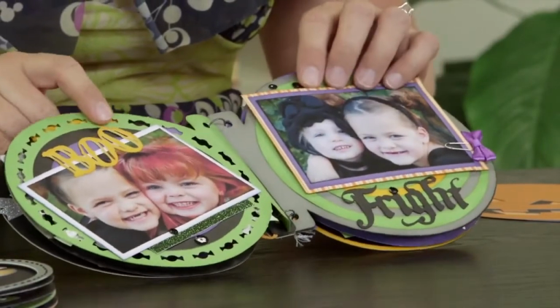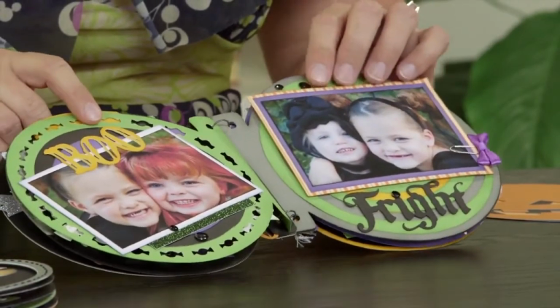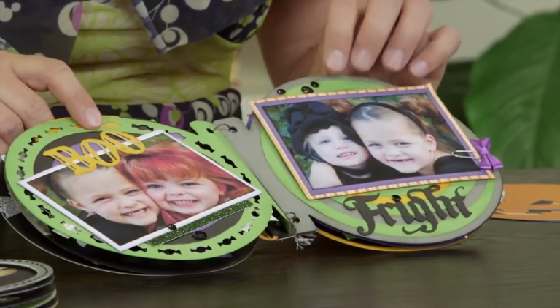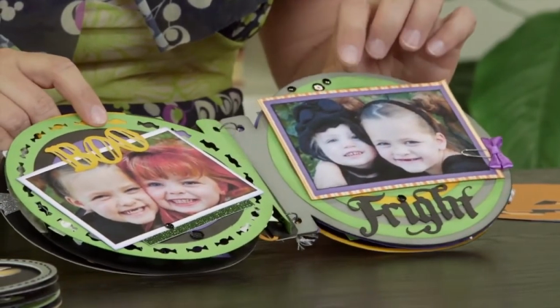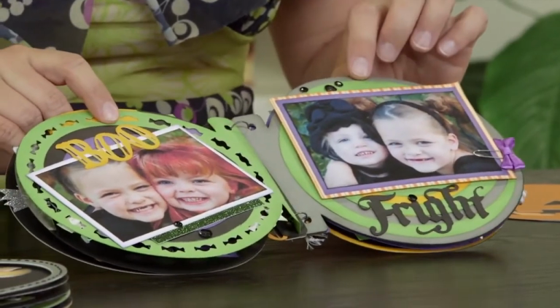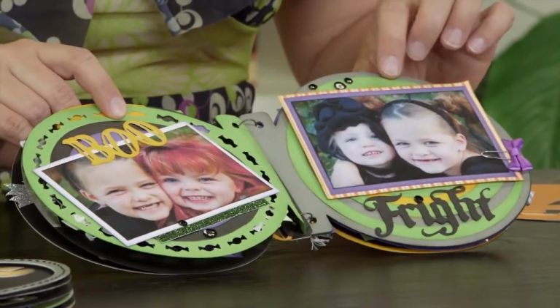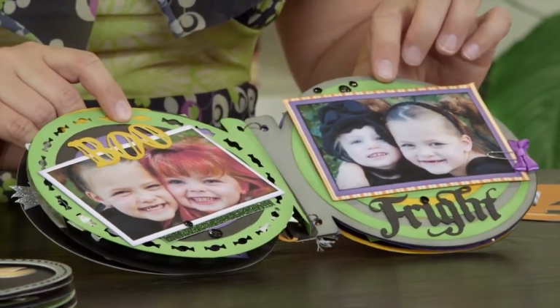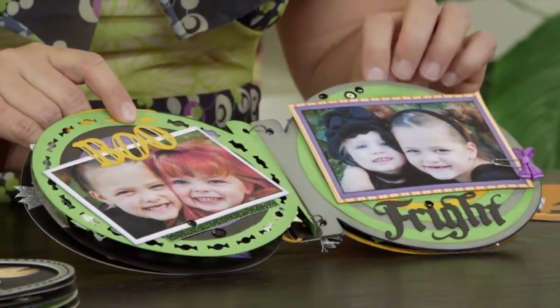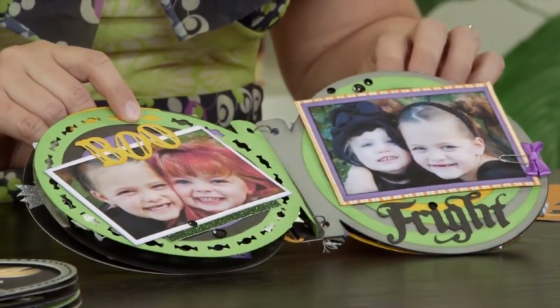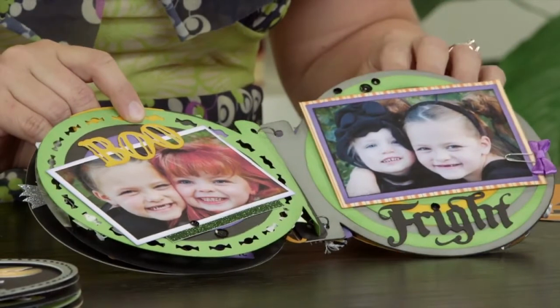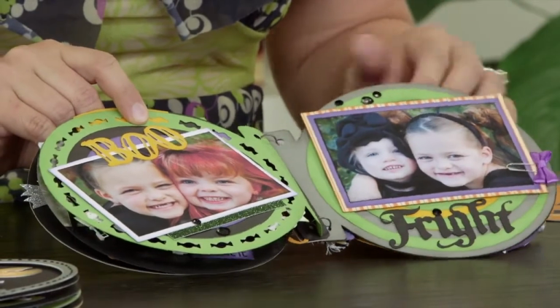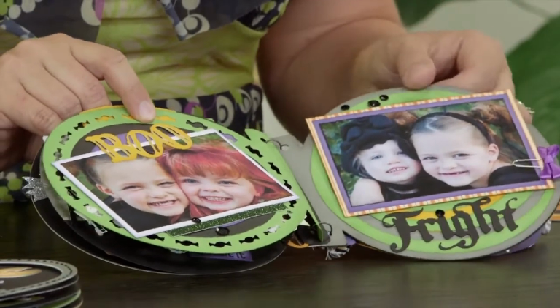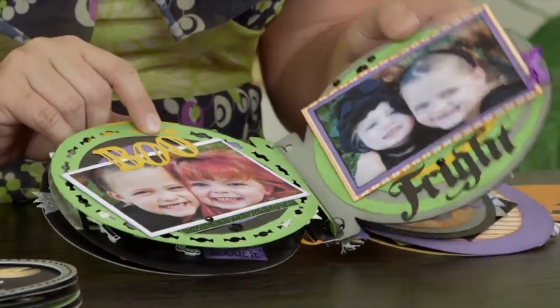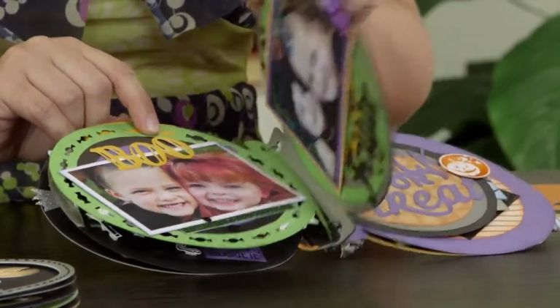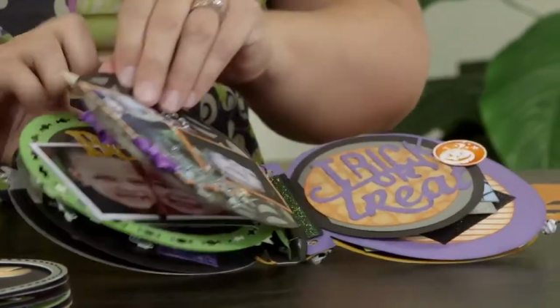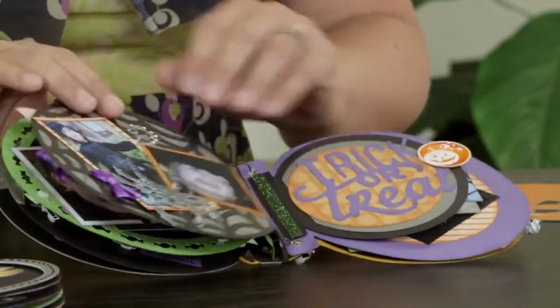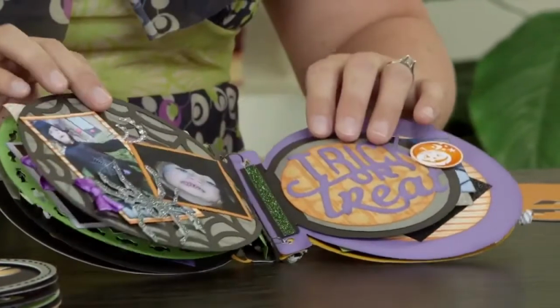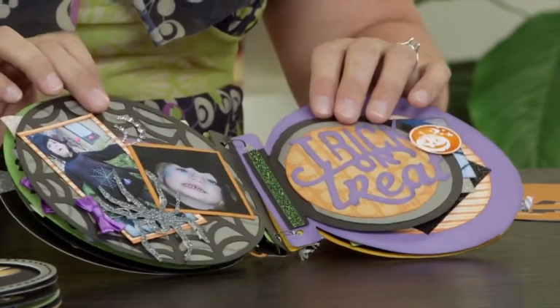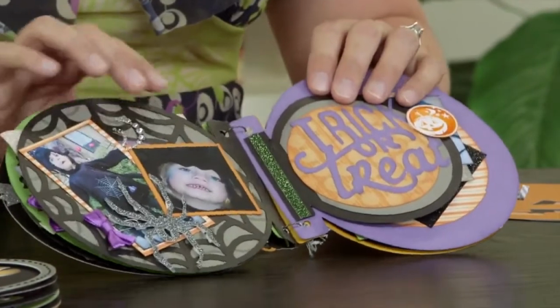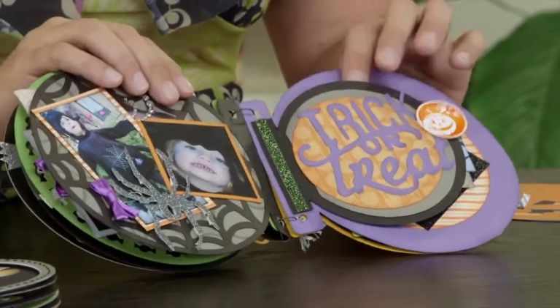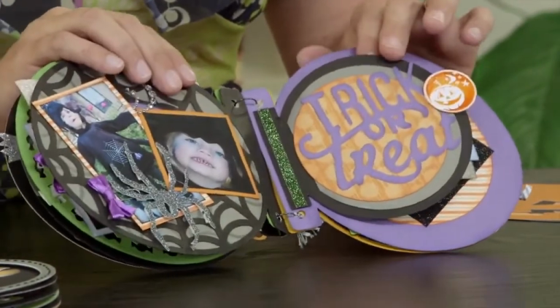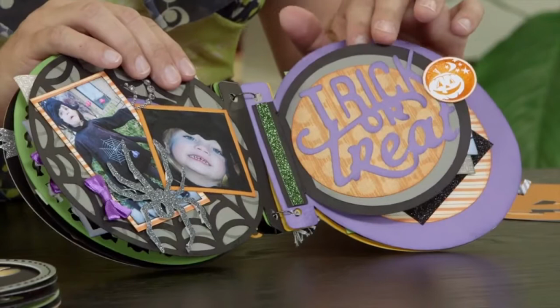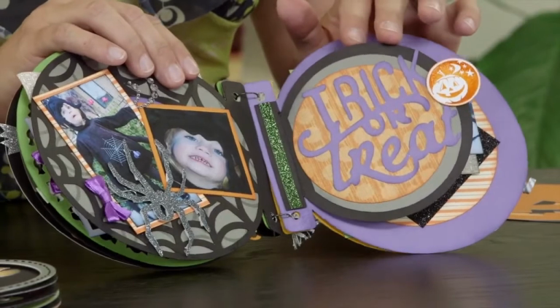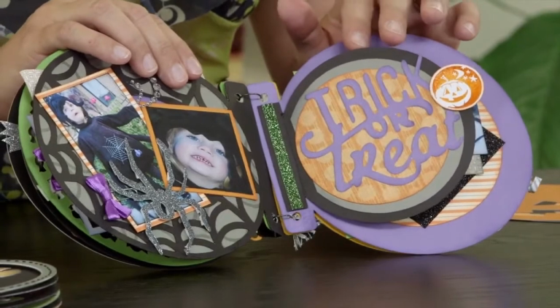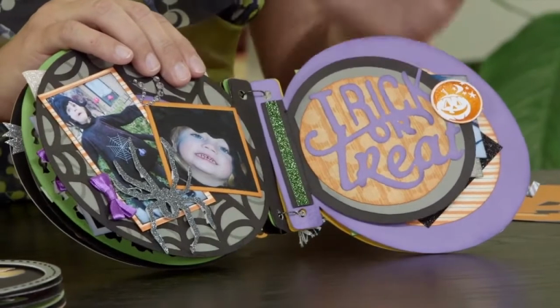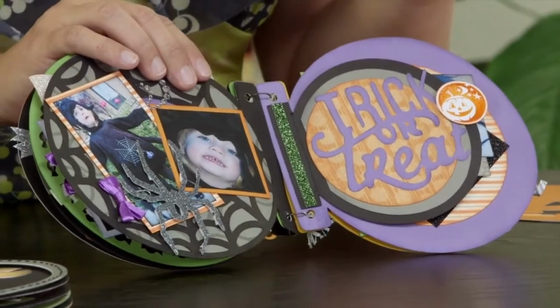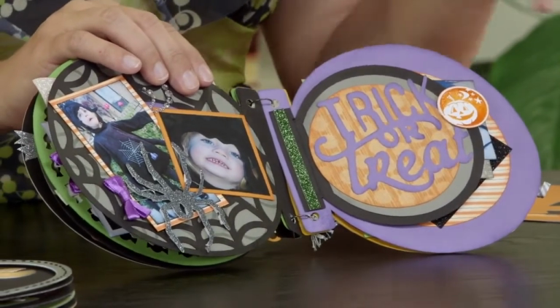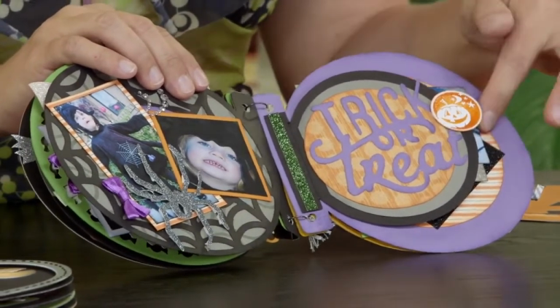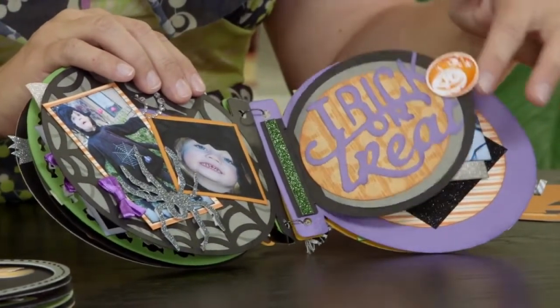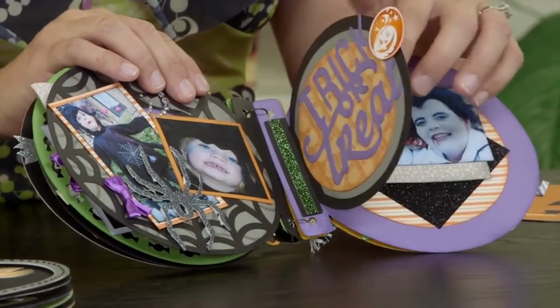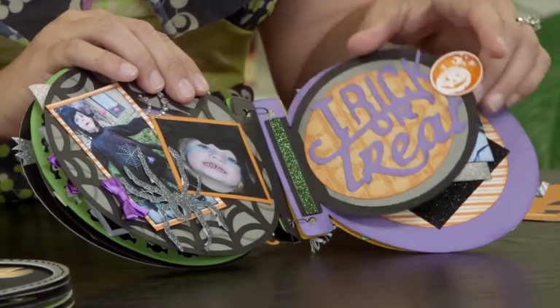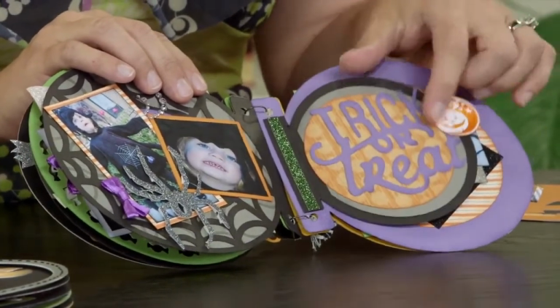Here you can see the use of the spiral in a different color added to this page. Now with this page I used the real dial size to shrink it down so that it was a fun interactive element on my page.